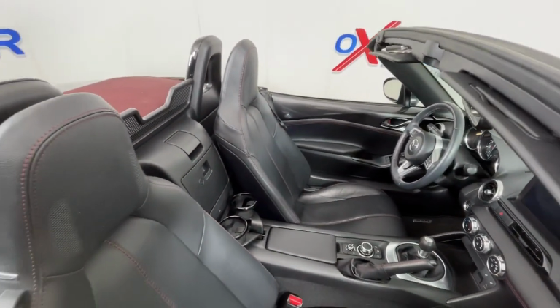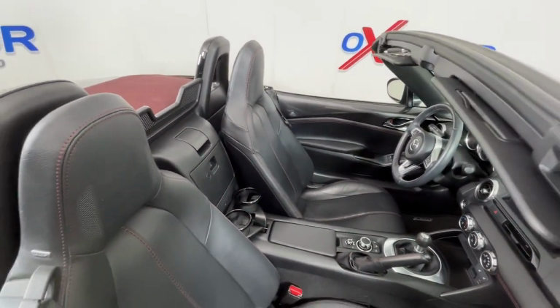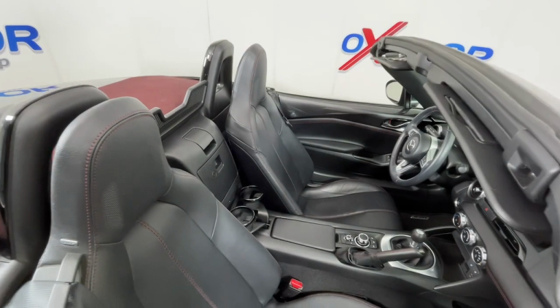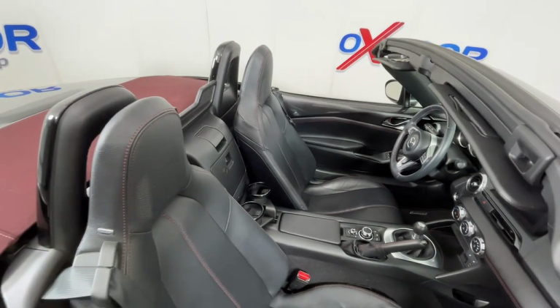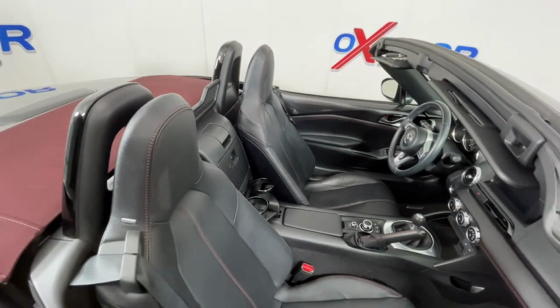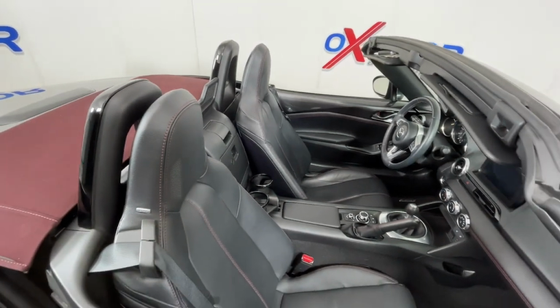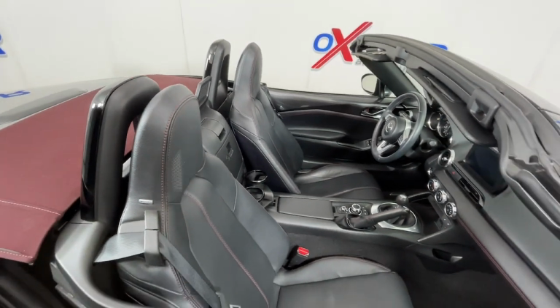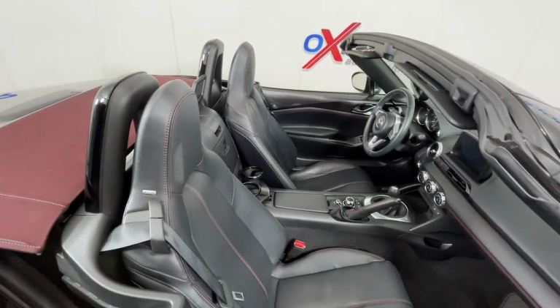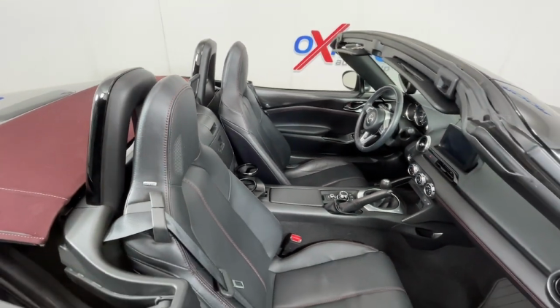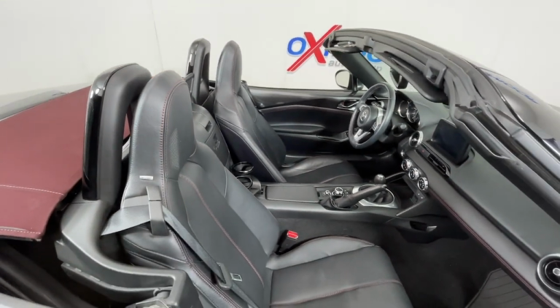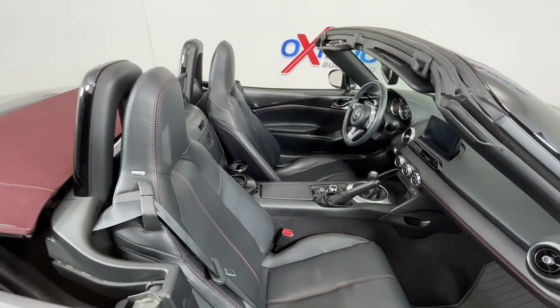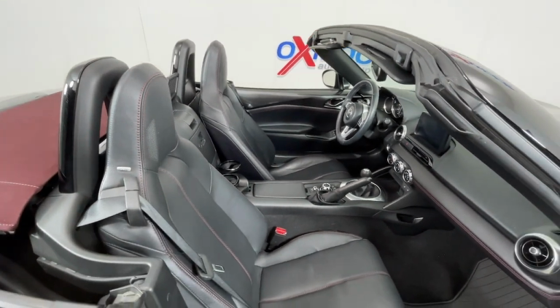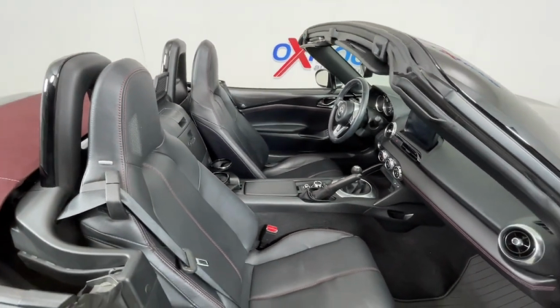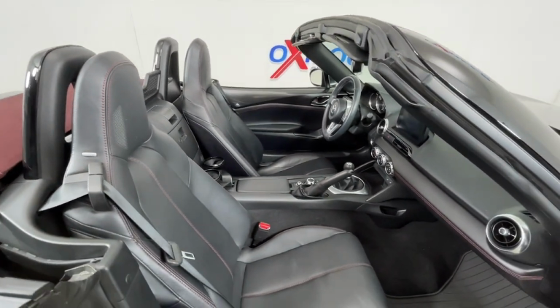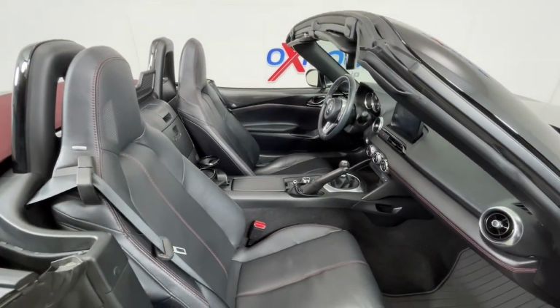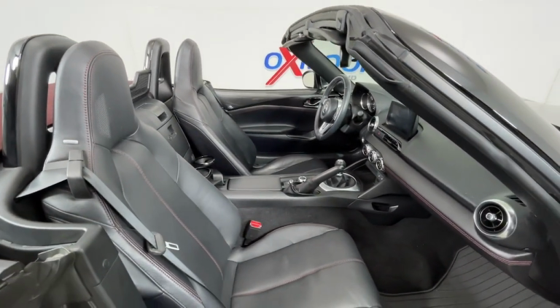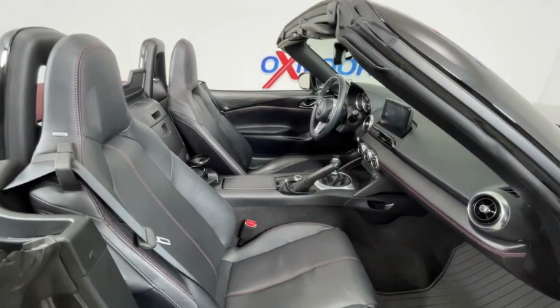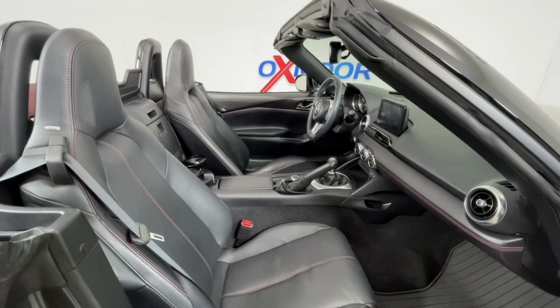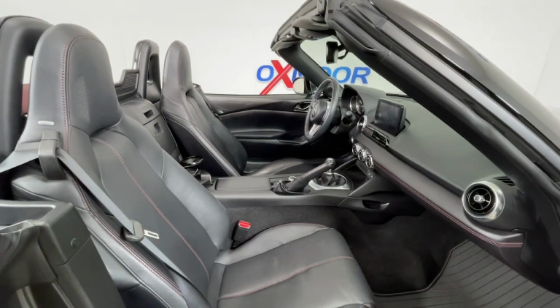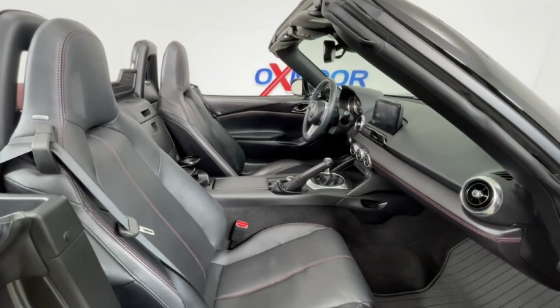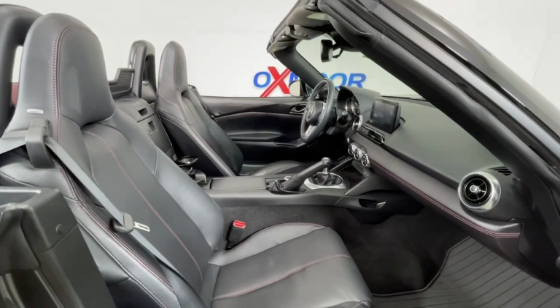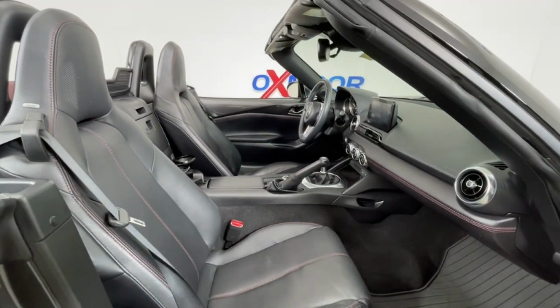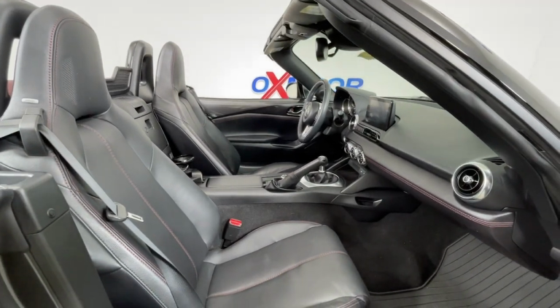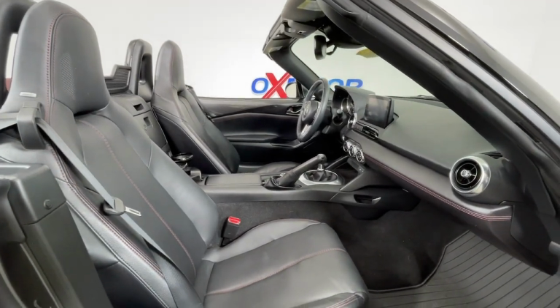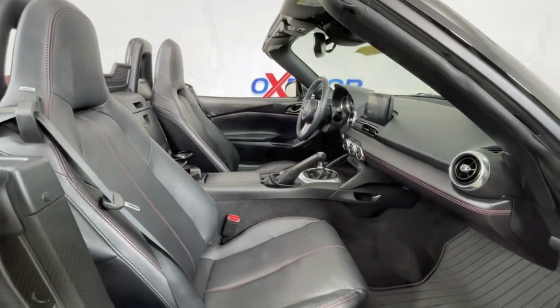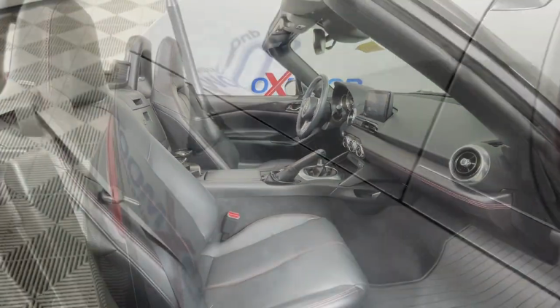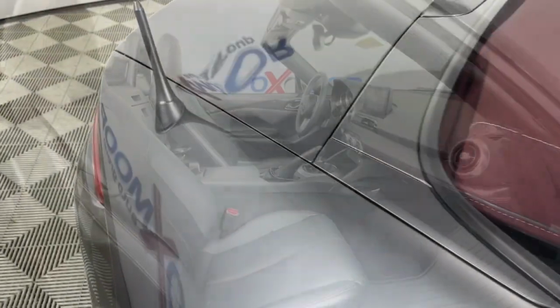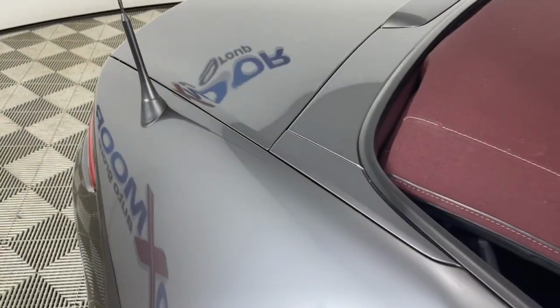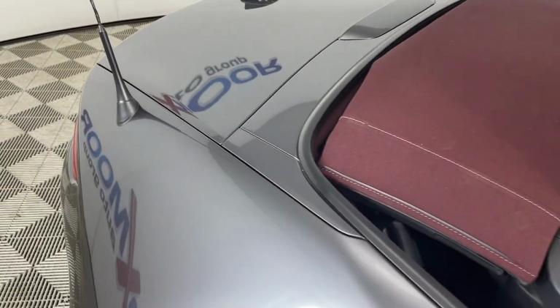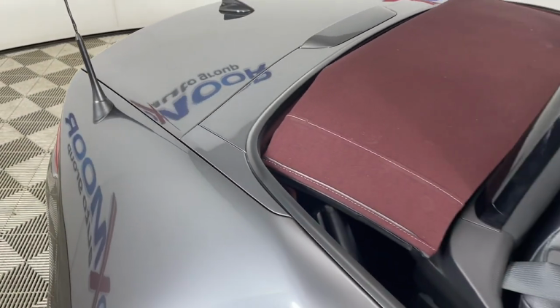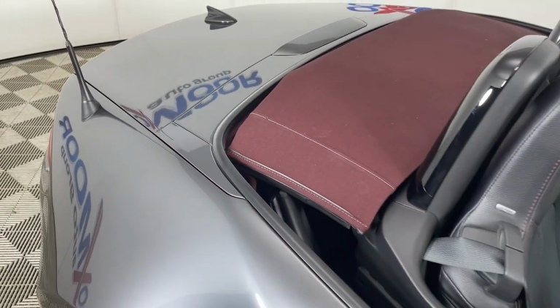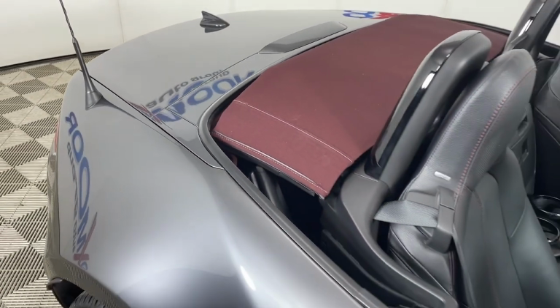Feel the freedom of driving perfection. Get into this iconic MX-5 Miata. Treat yourself to a road test today — our staff will toss you the keys and give you an outstanding customer experience.